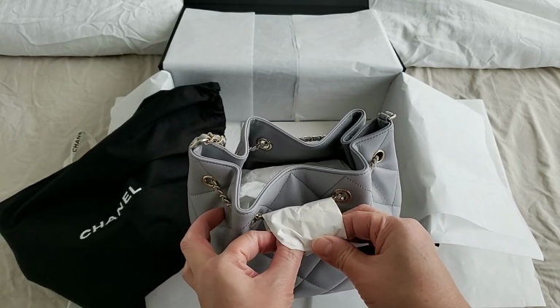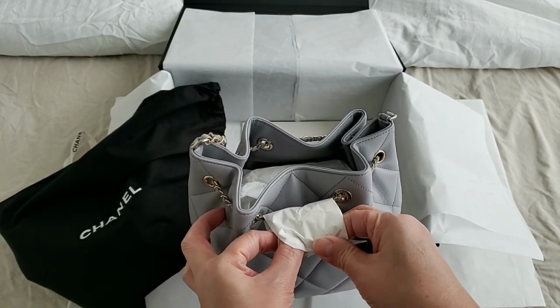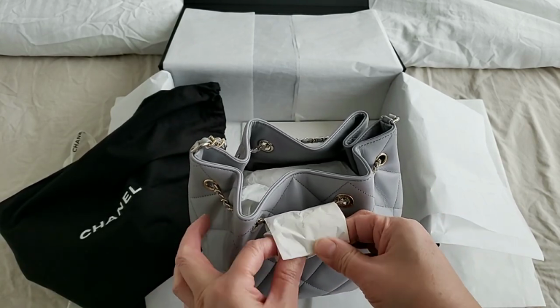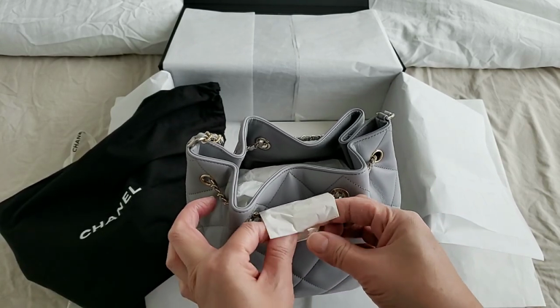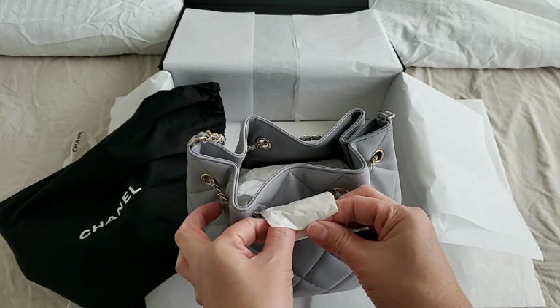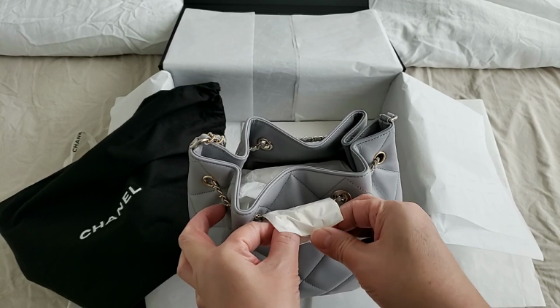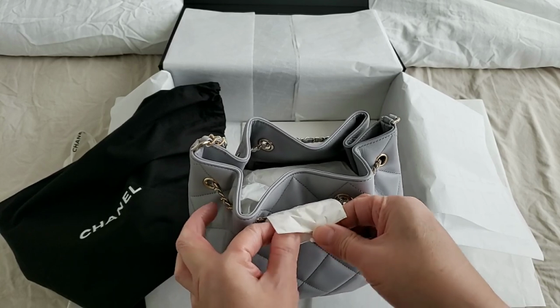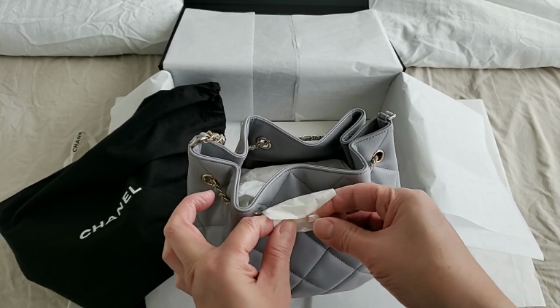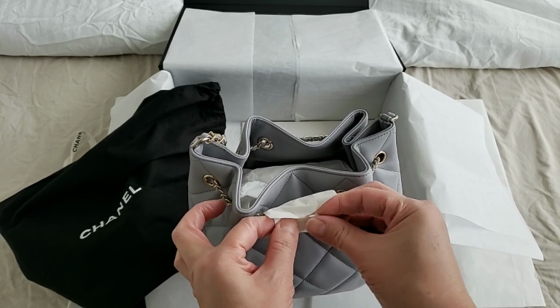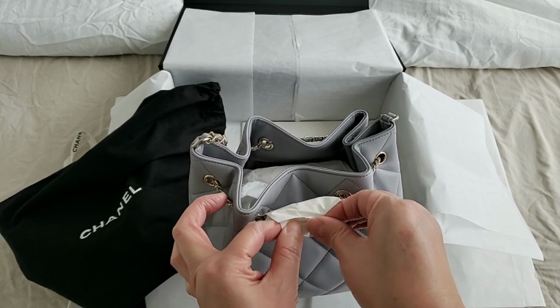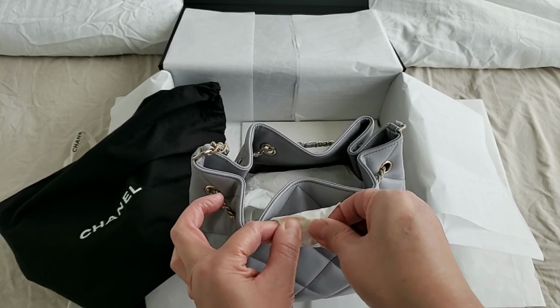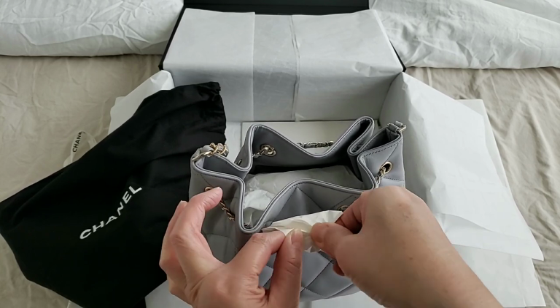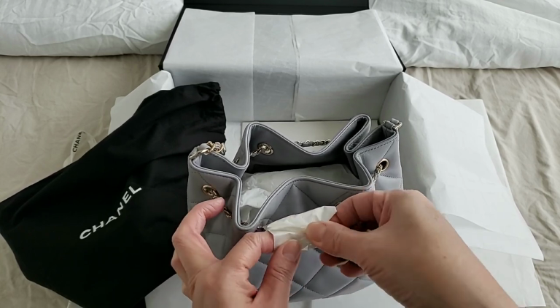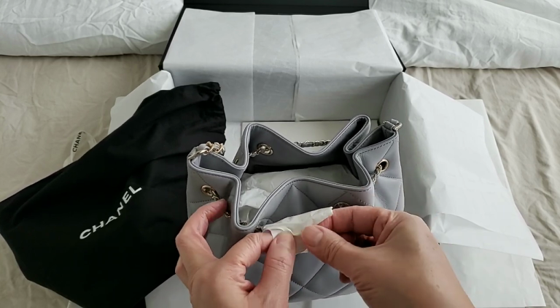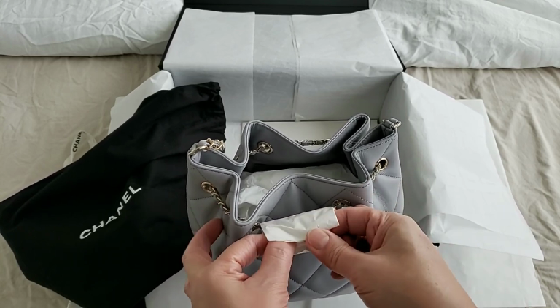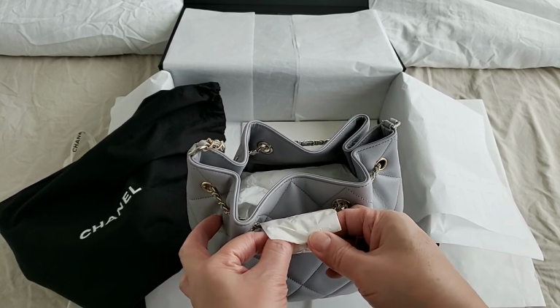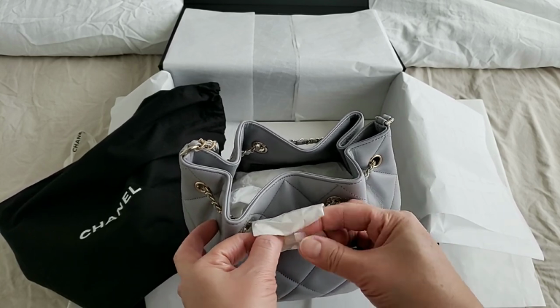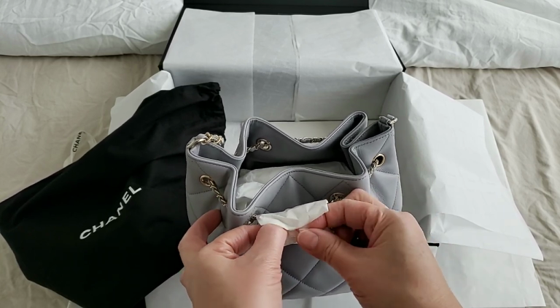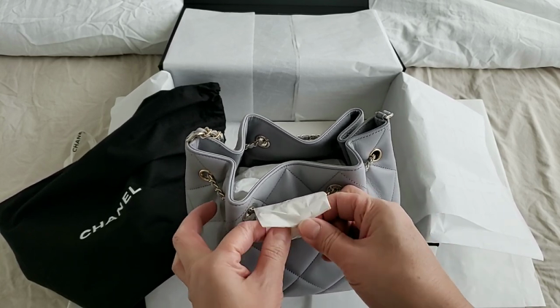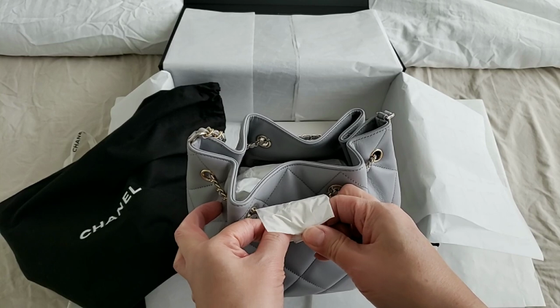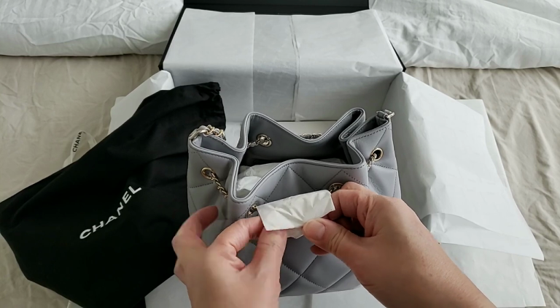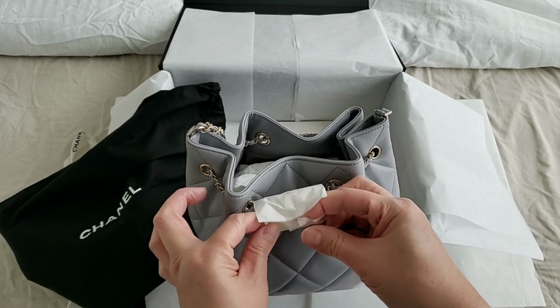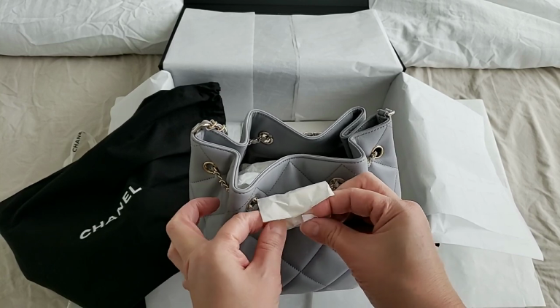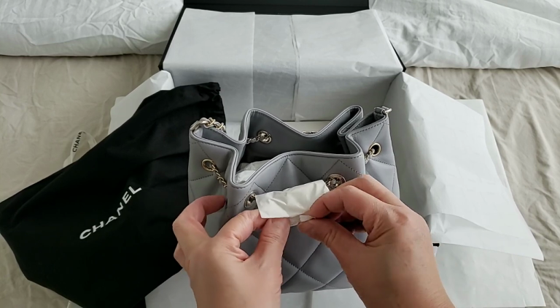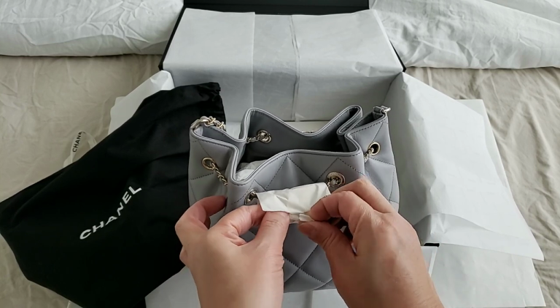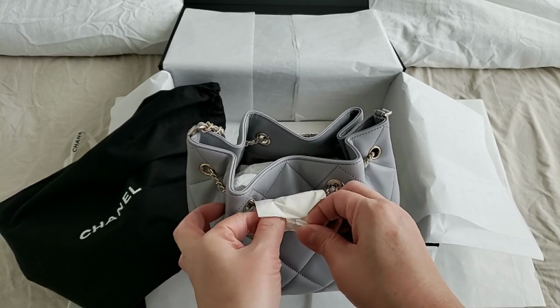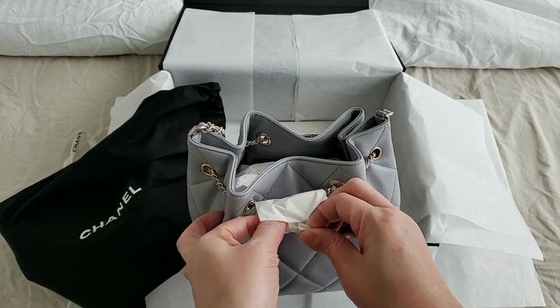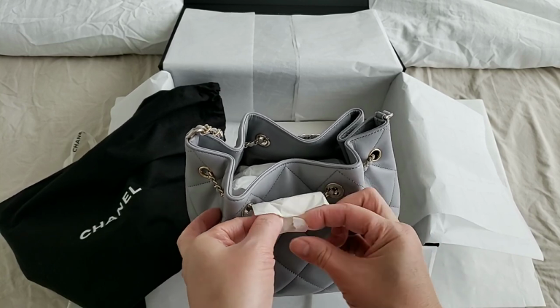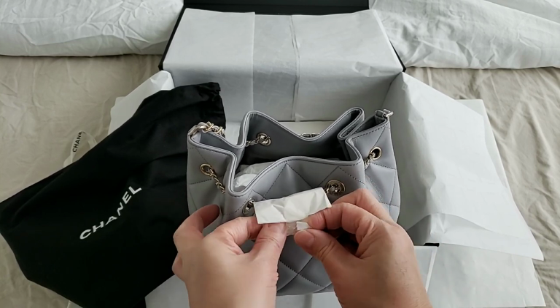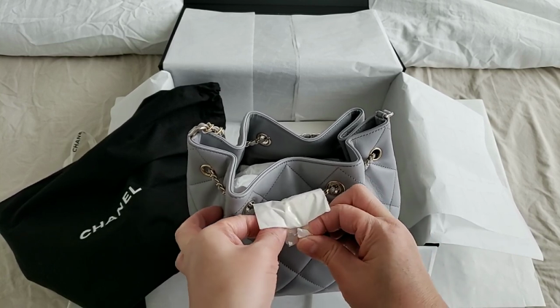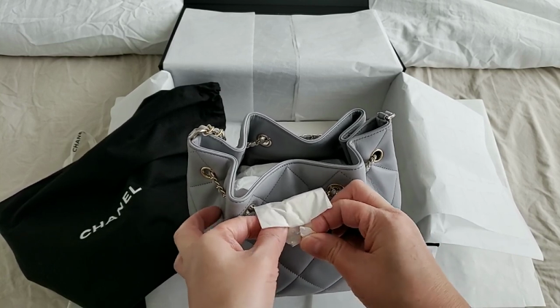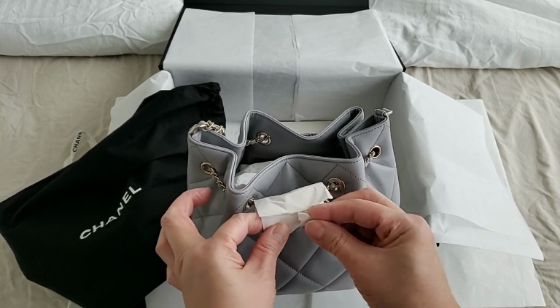This was just released today. I just came back from the Chanel boutique and as you can see, it's all wrapped up really nicely. I believe it is from the factory.